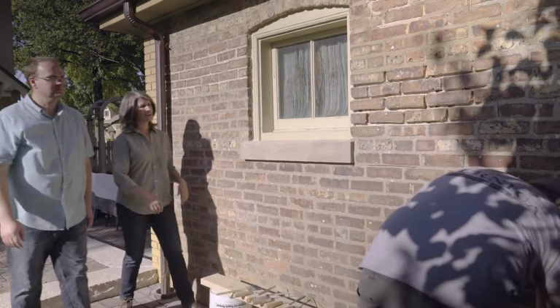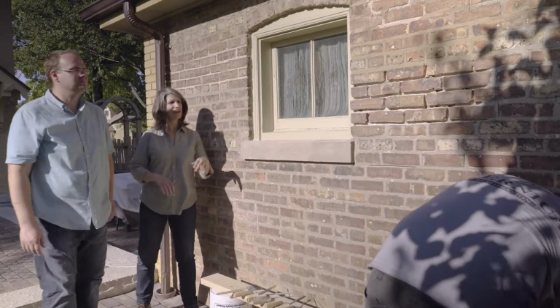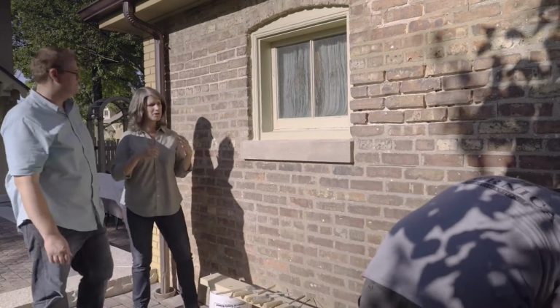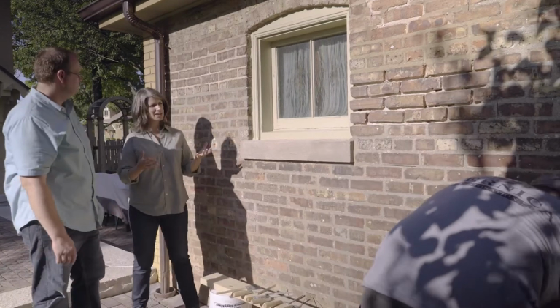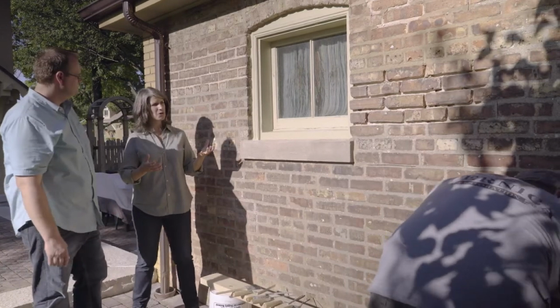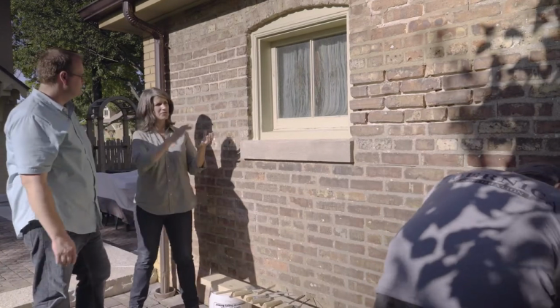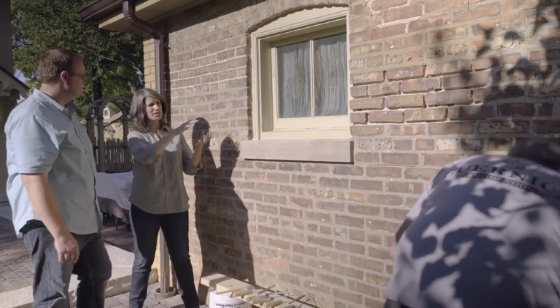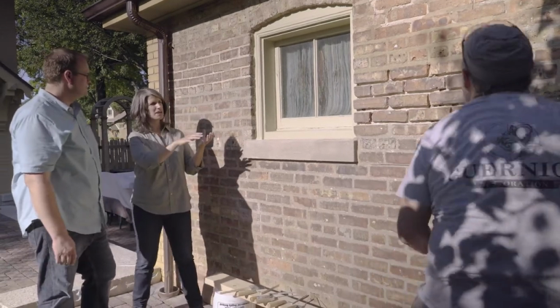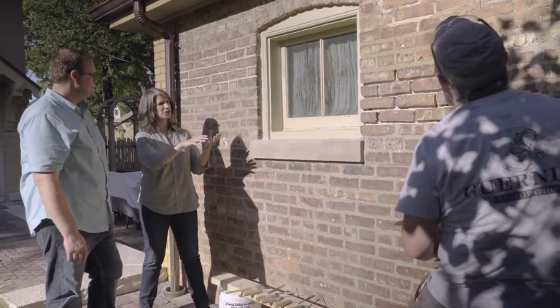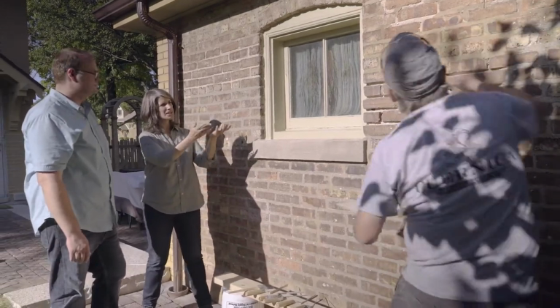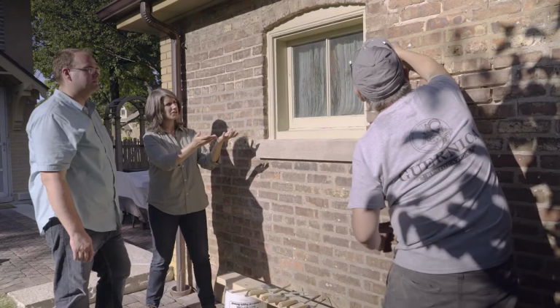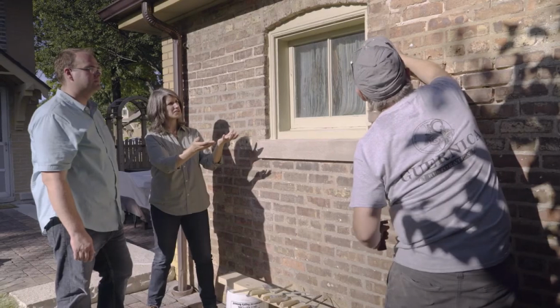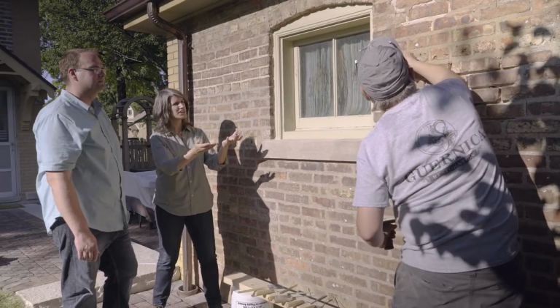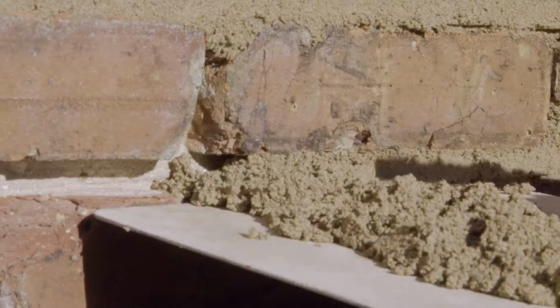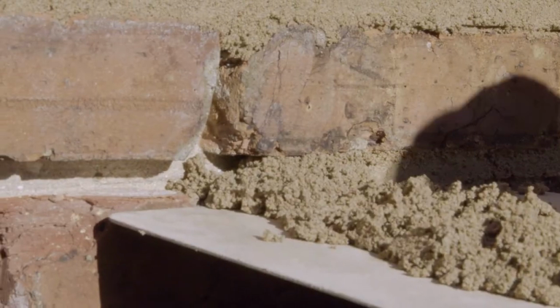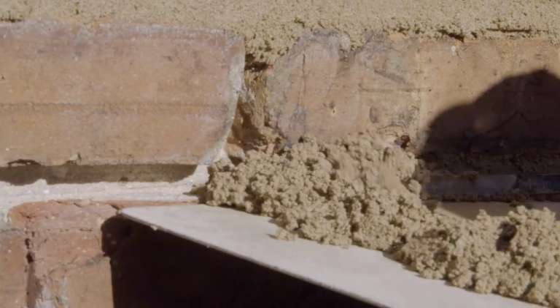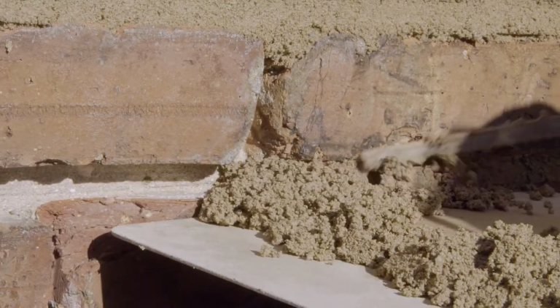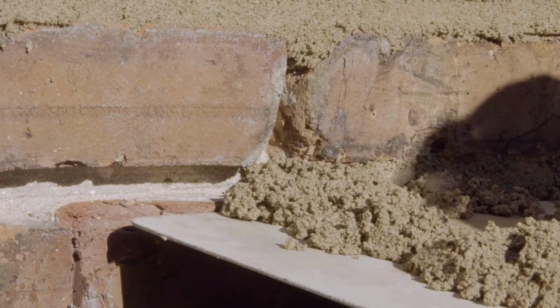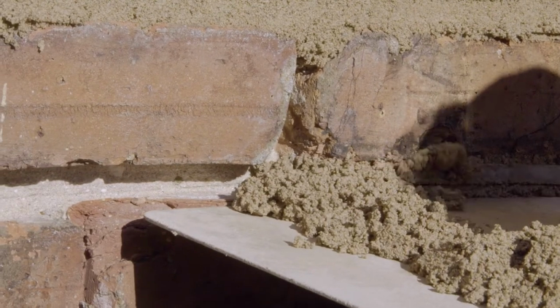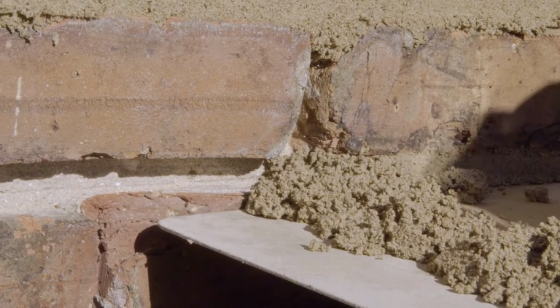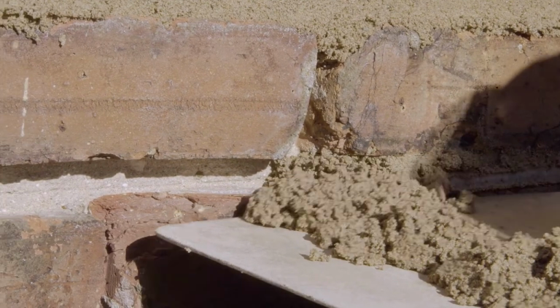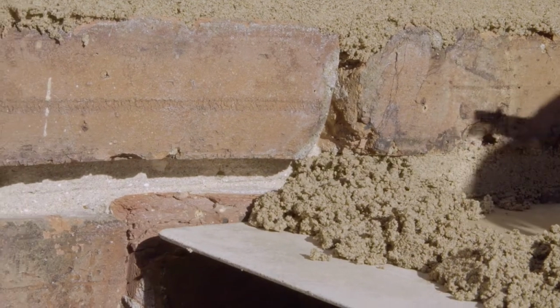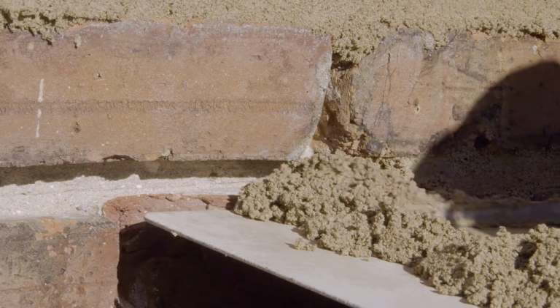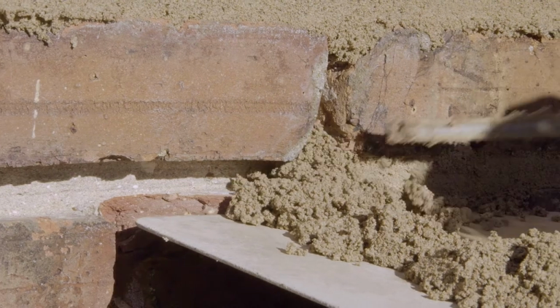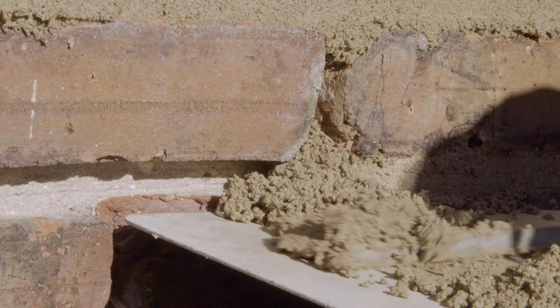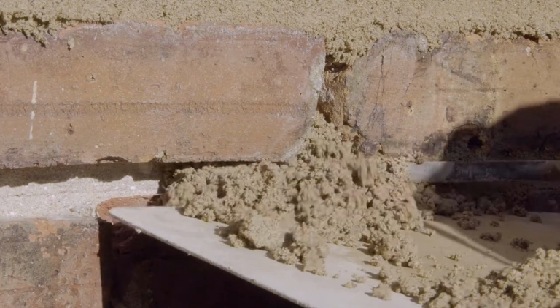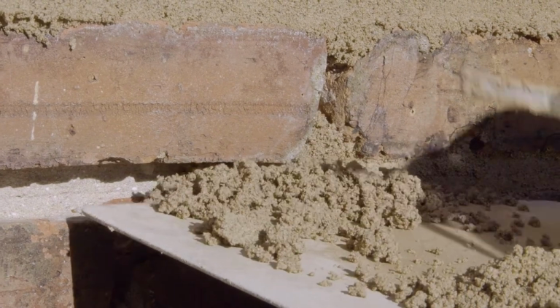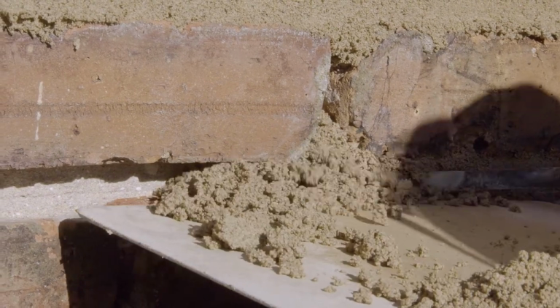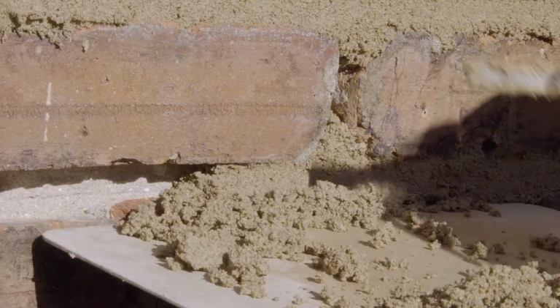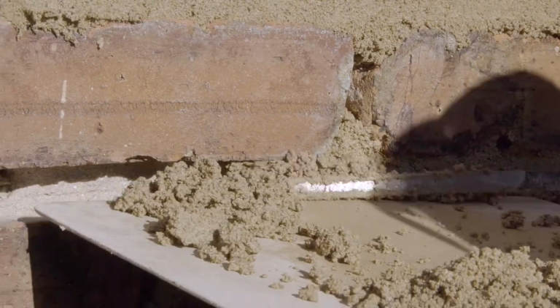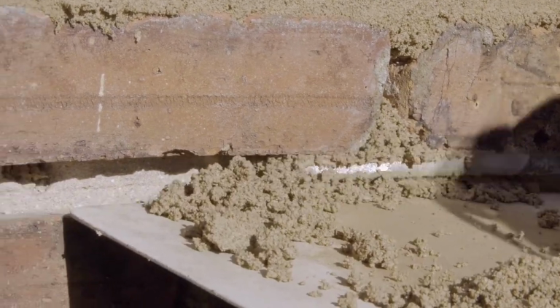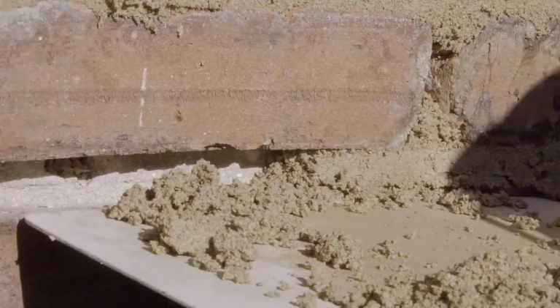We are back at the wall that we ground out in the last episode. It looks like Matt has already gotten started here. You can see in his left hand he's got what they call a hawk, which is holding the mortar, and in his right hand is the back filler.